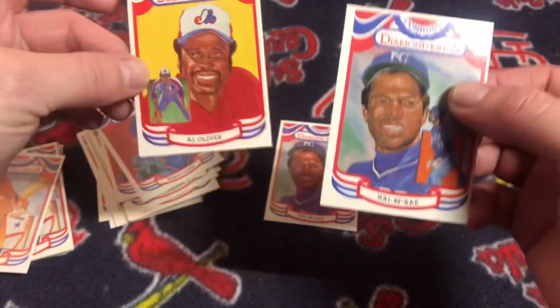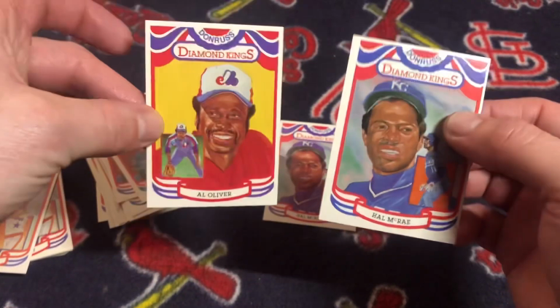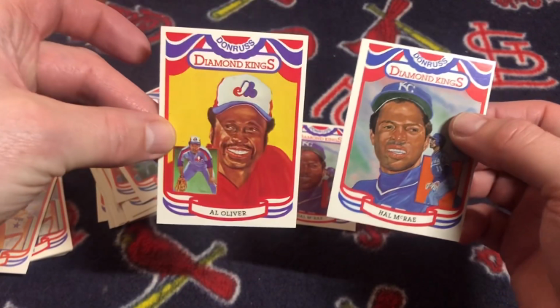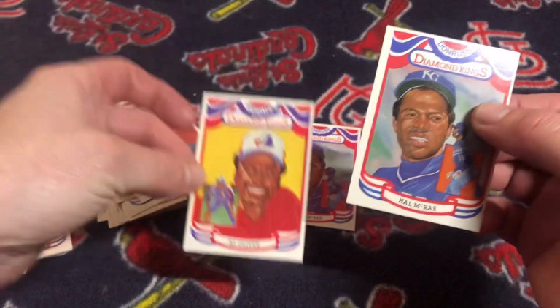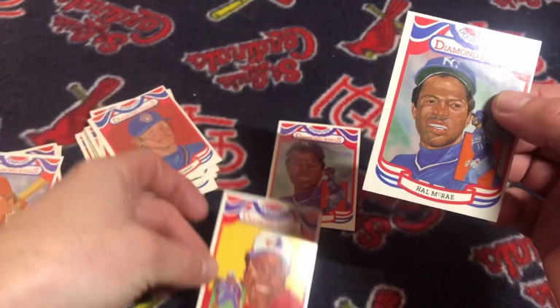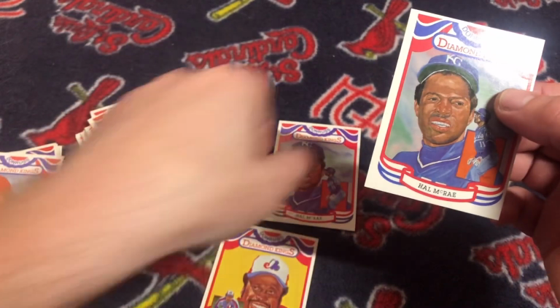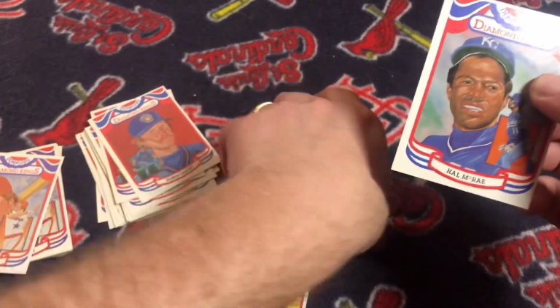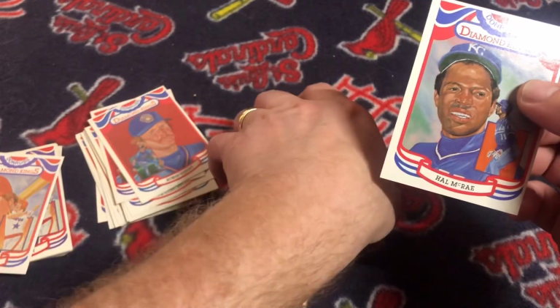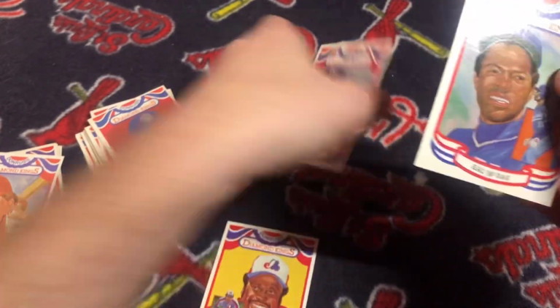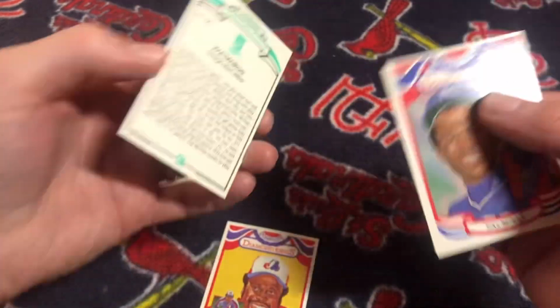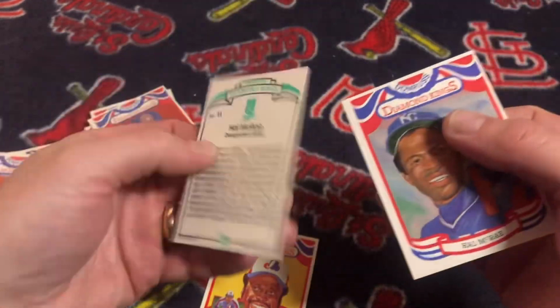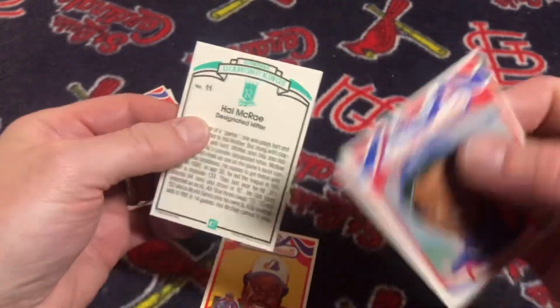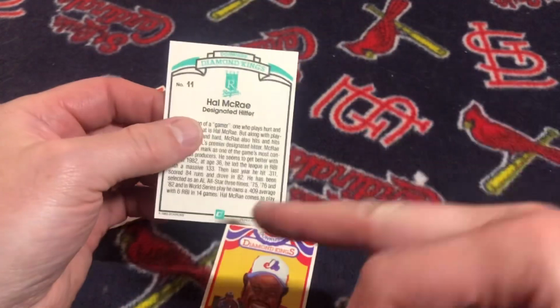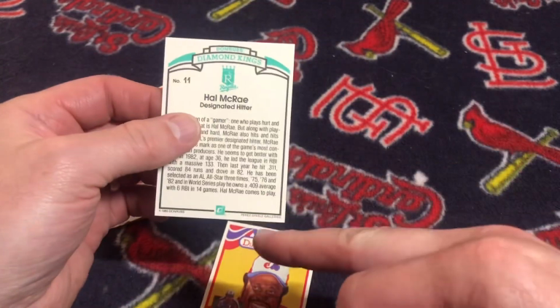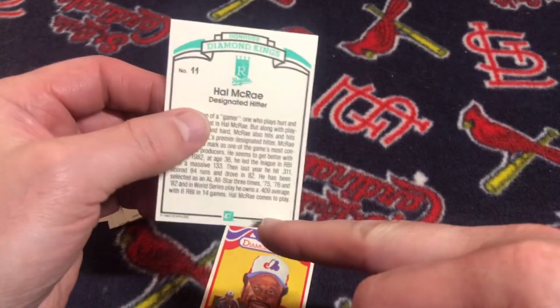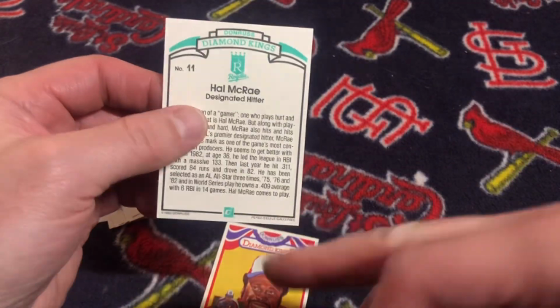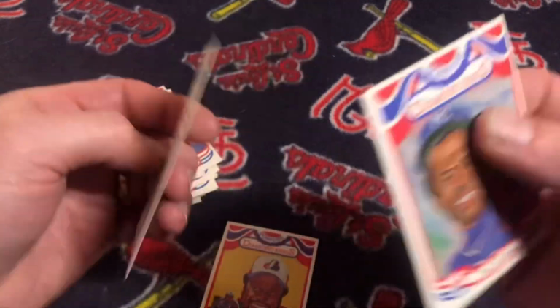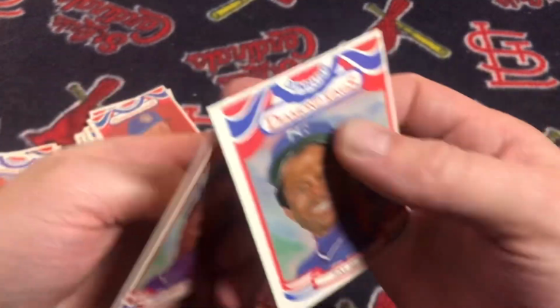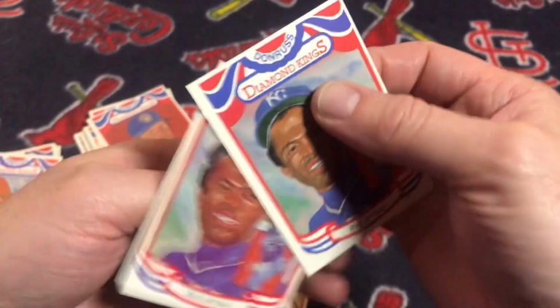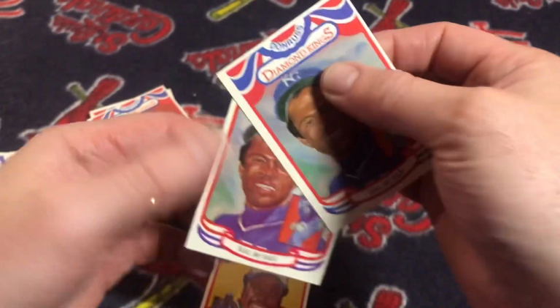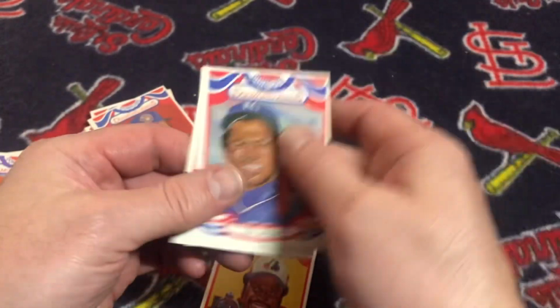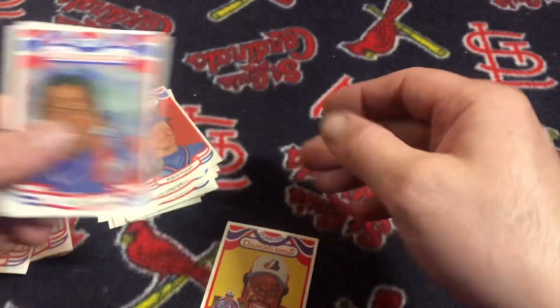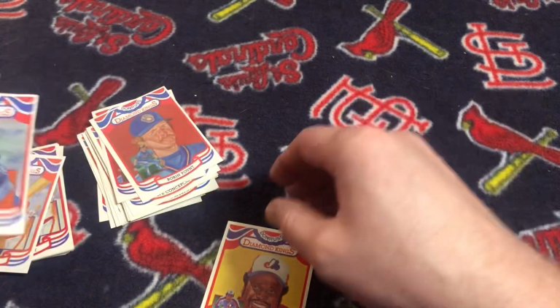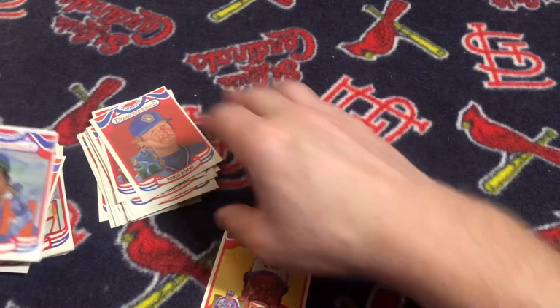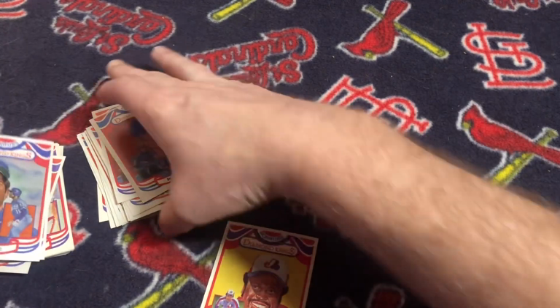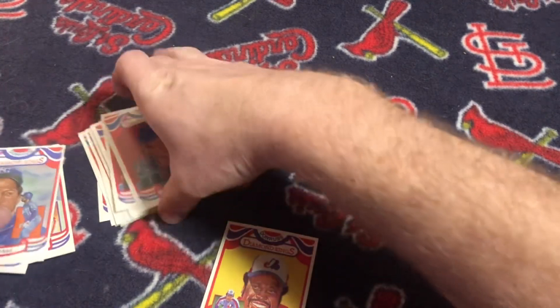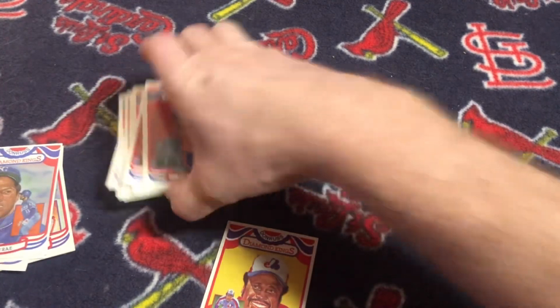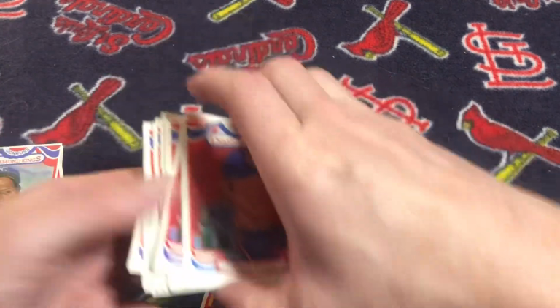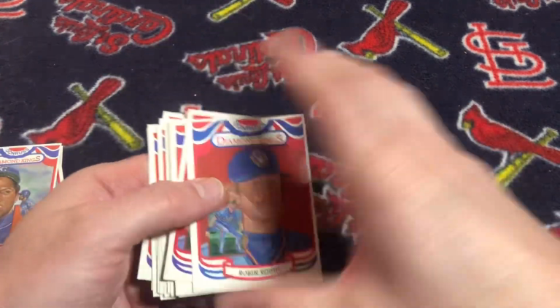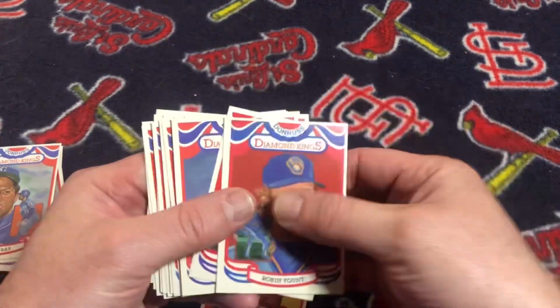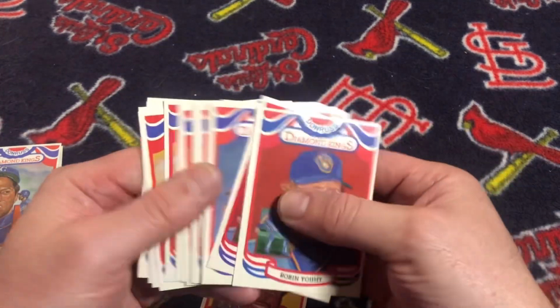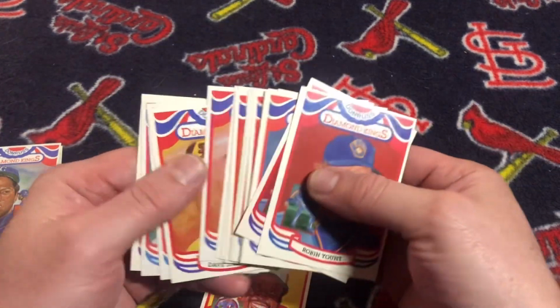I picked up Al Oliver — I meant to get Hal McRae. It's got the E there. So the master set has two copies of each Diamond Kings.